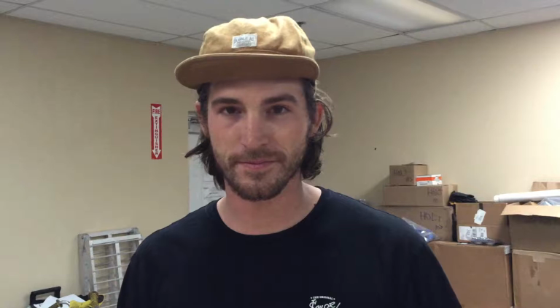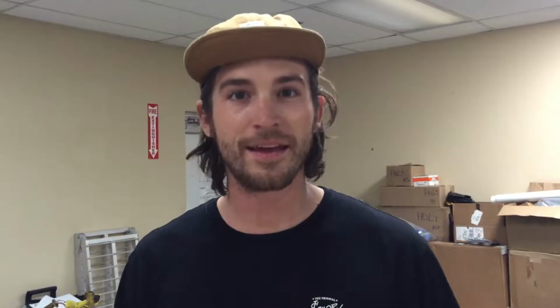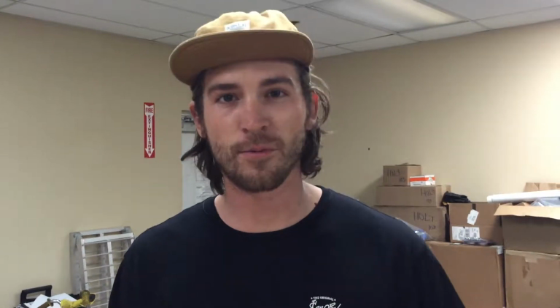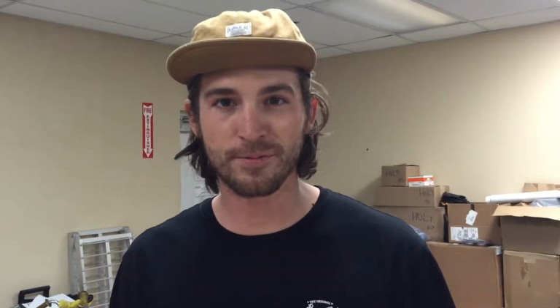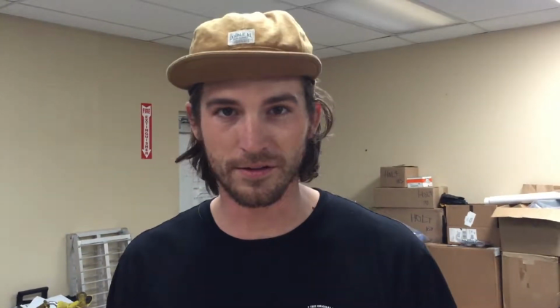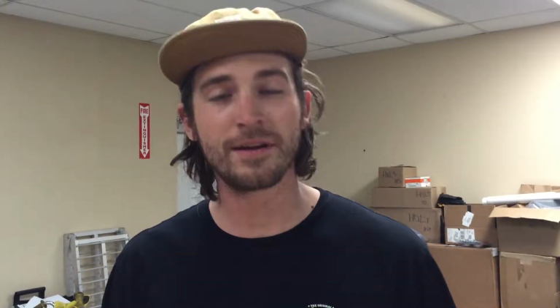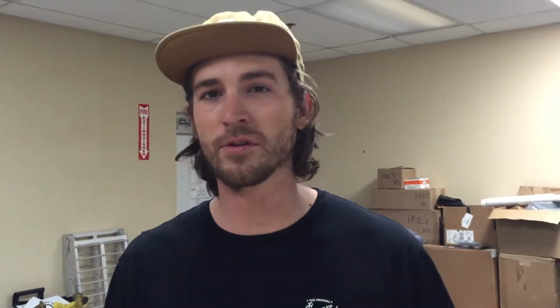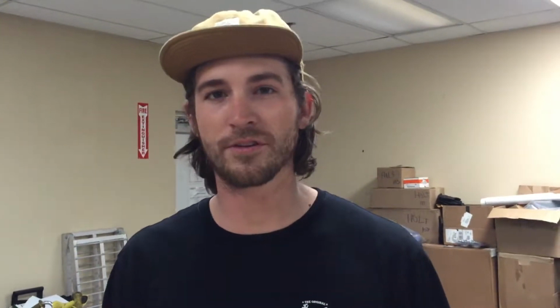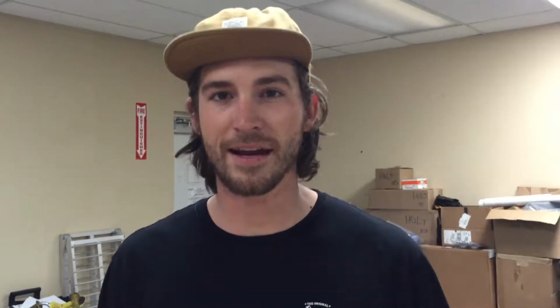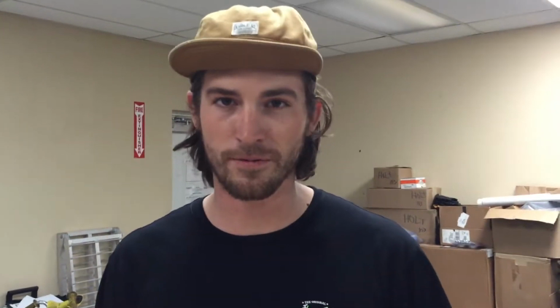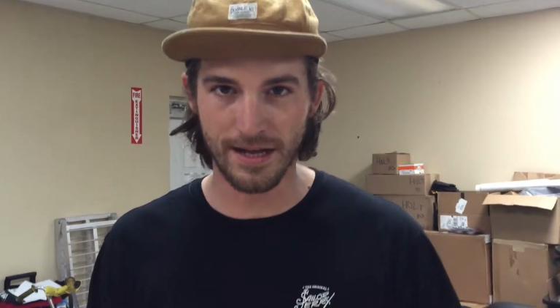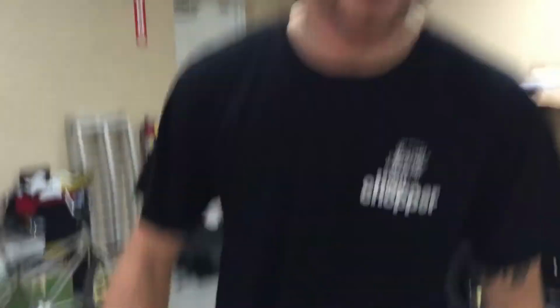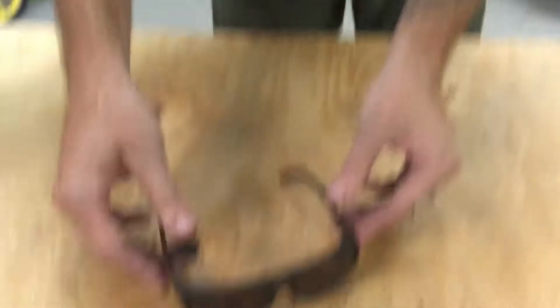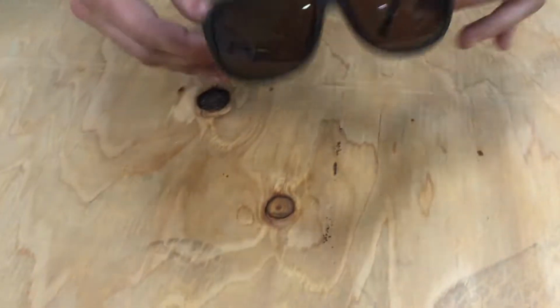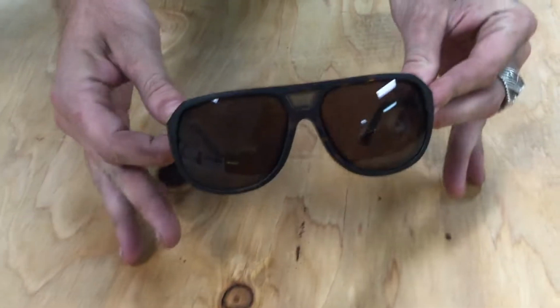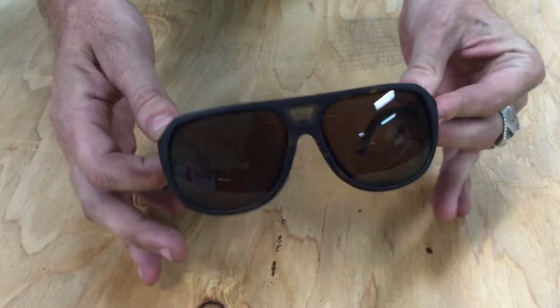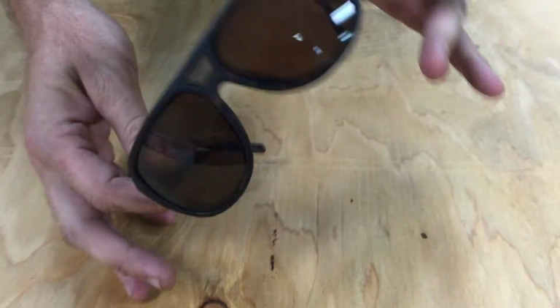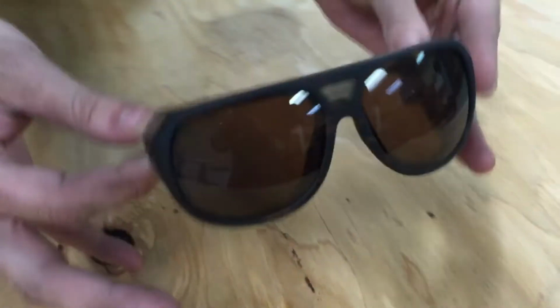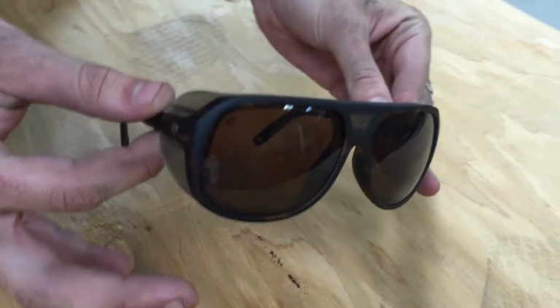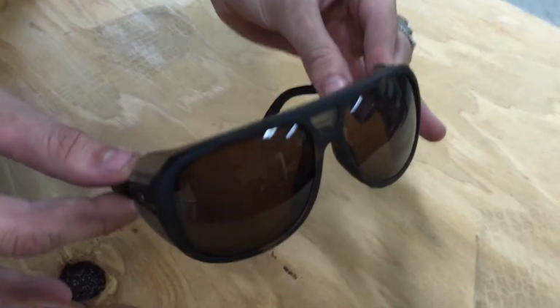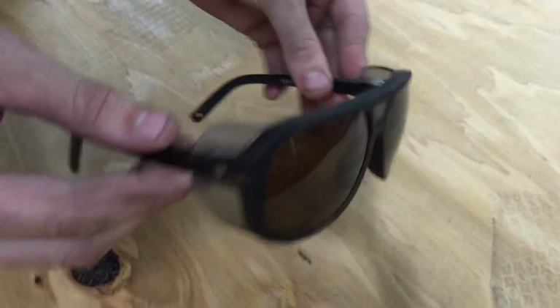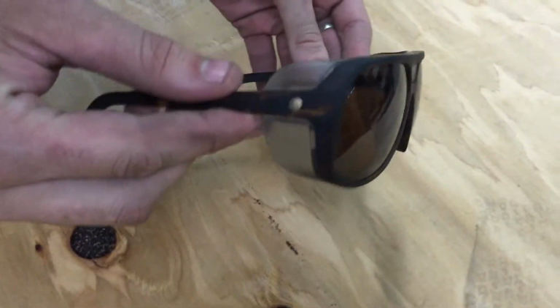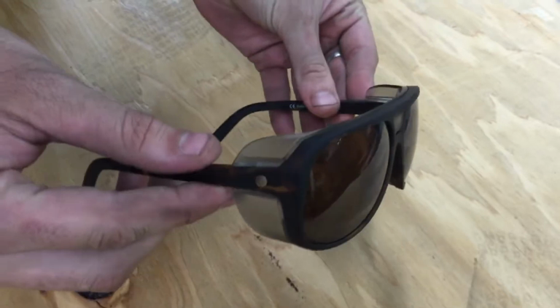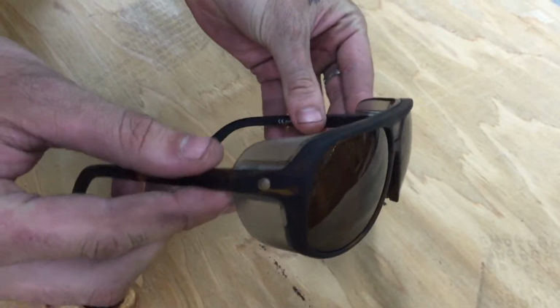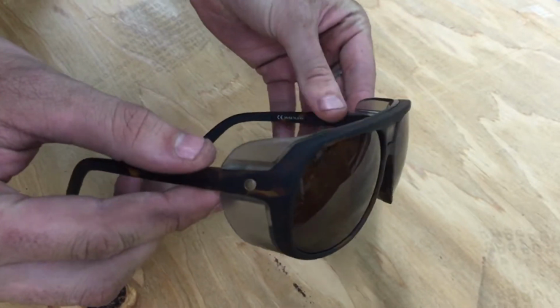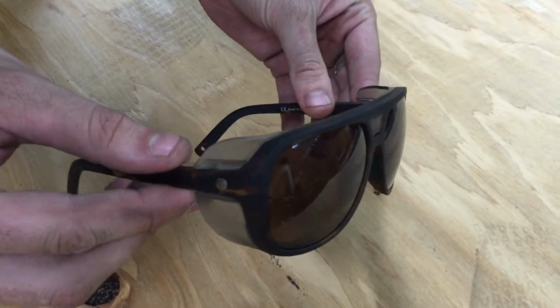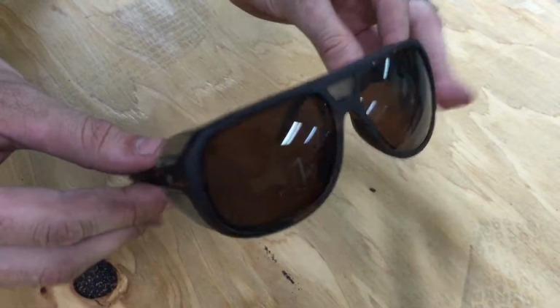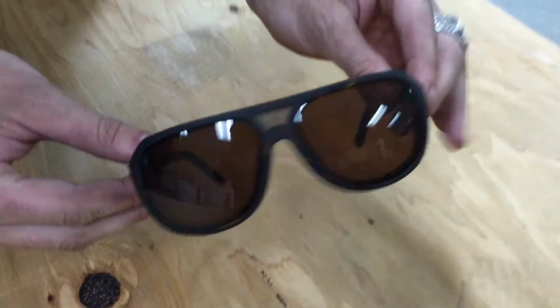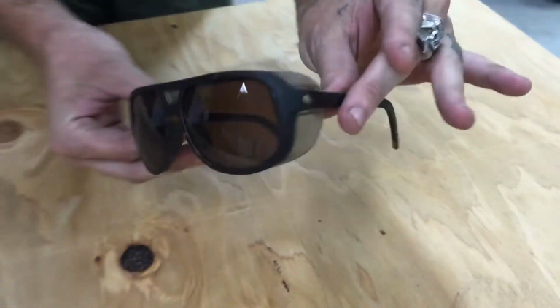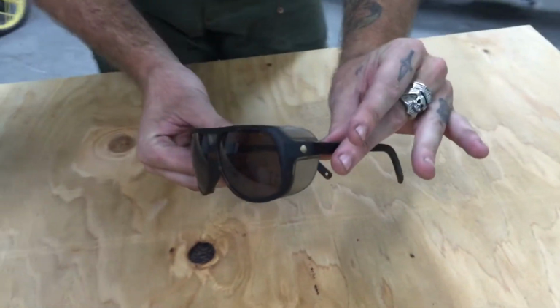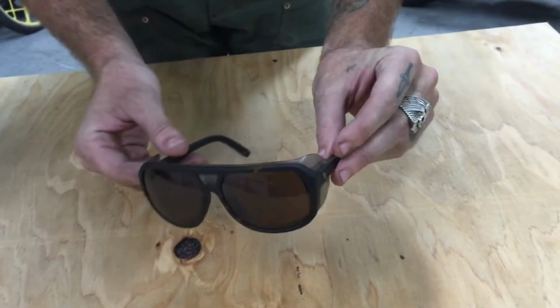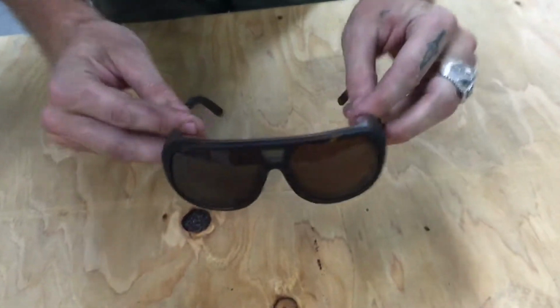Hey guys, I'm Morgan Gales with Motorcycle Cruiser, here with the new Electric Stacker Performance Sunglass. This is the new frame and lens from Electric. It's high performance — it was built for mountain biking, but it's actually great at doing a lot more than that.